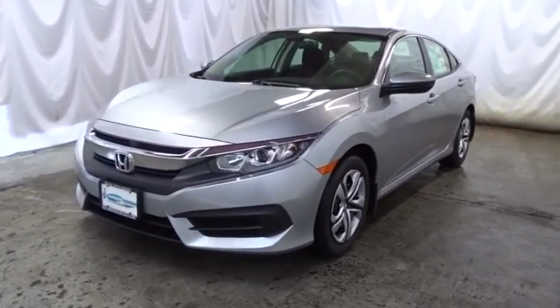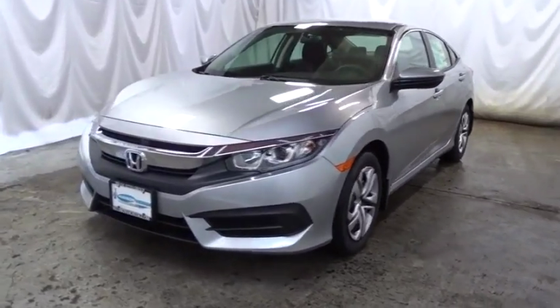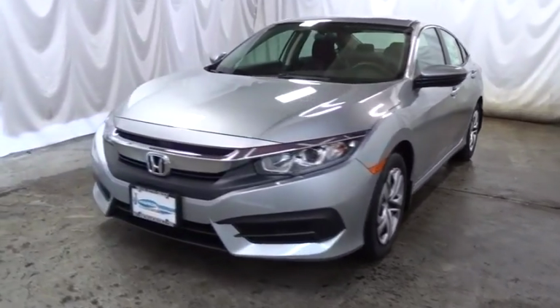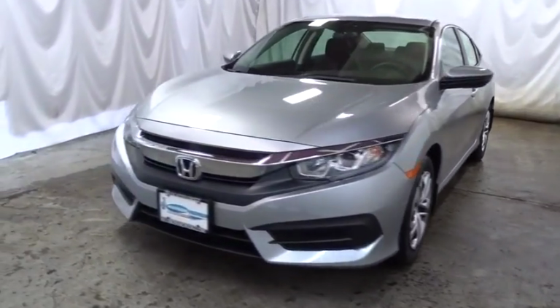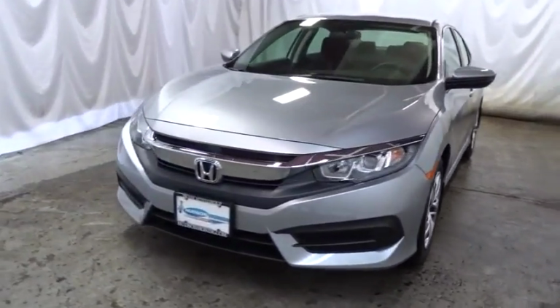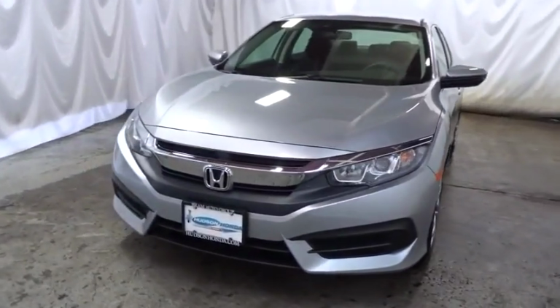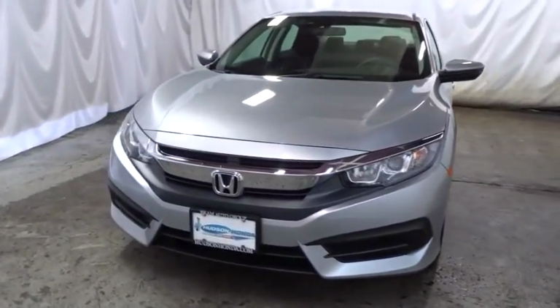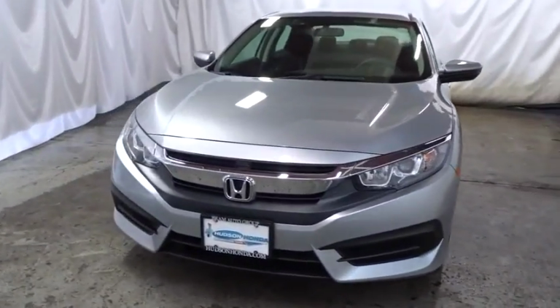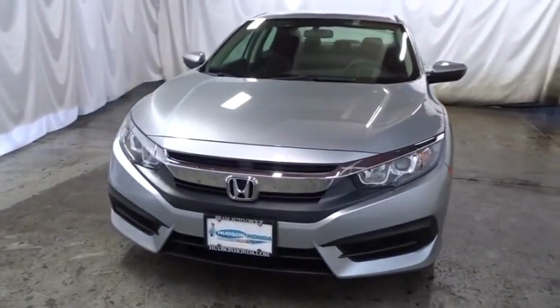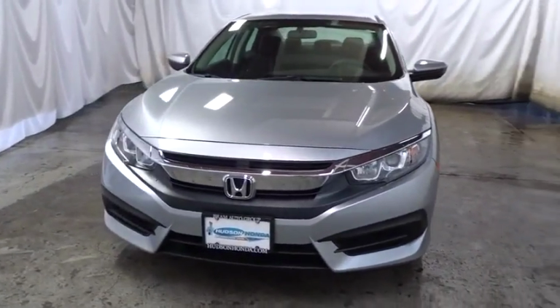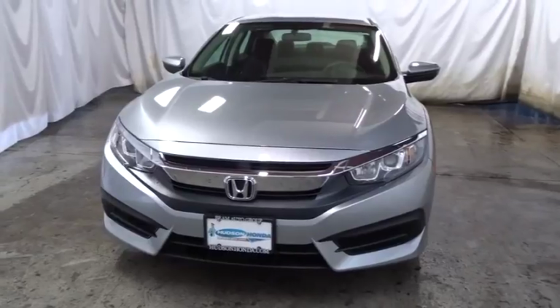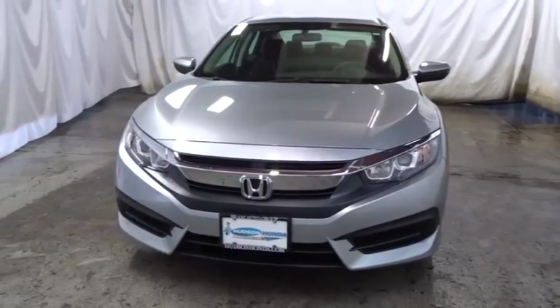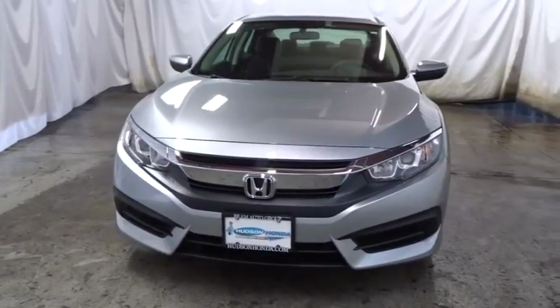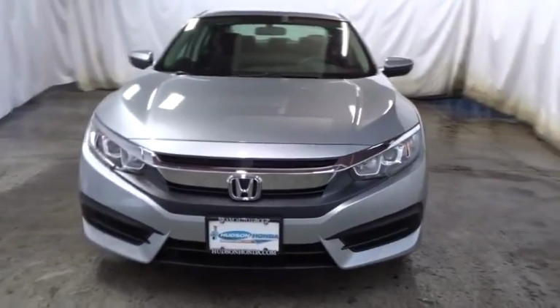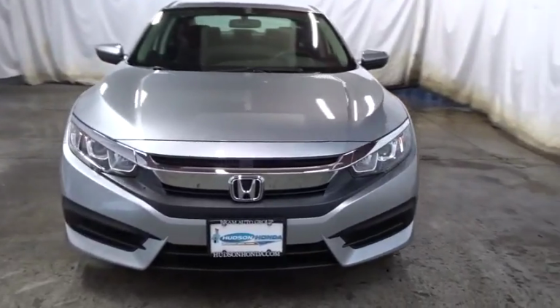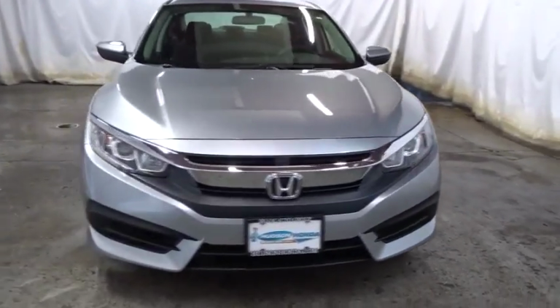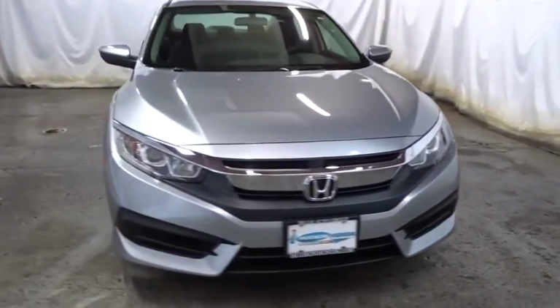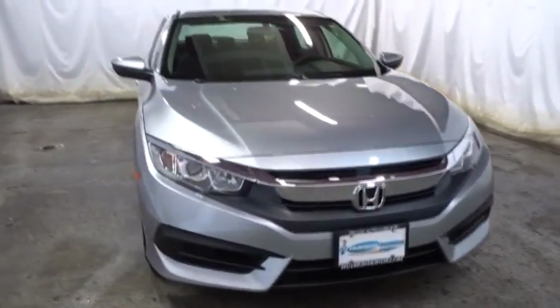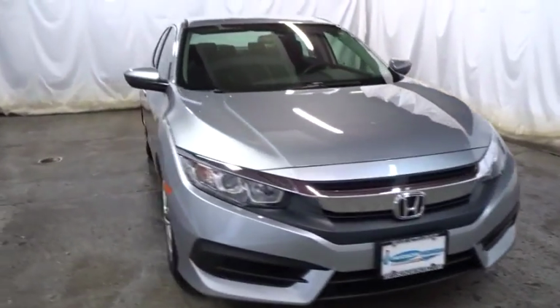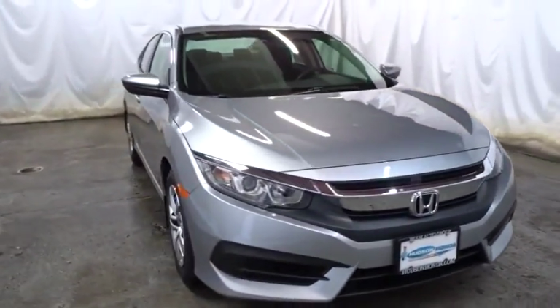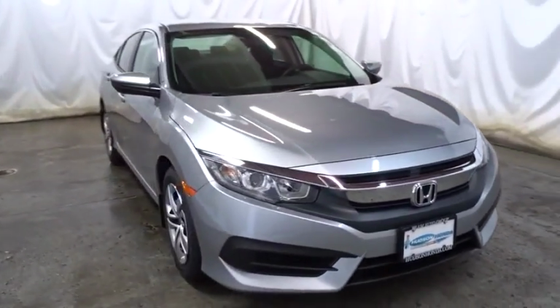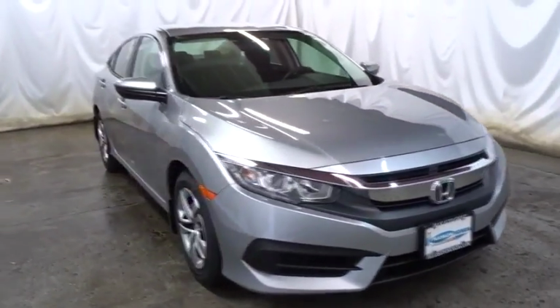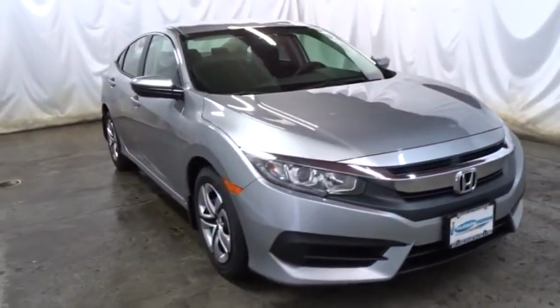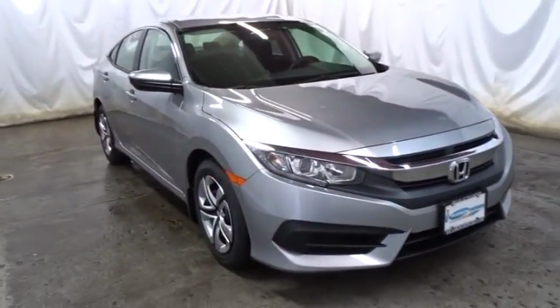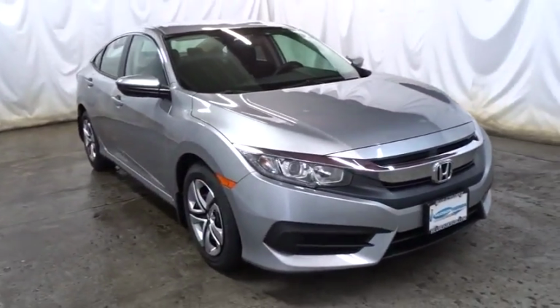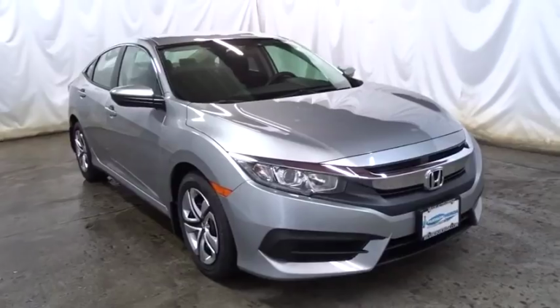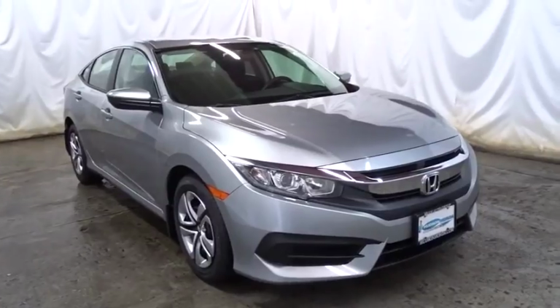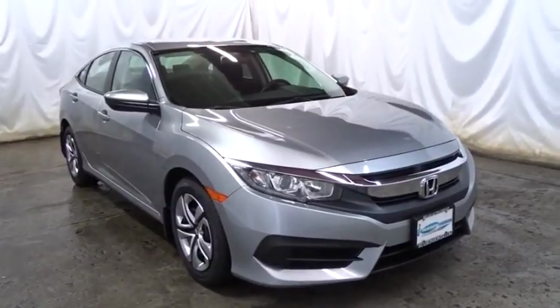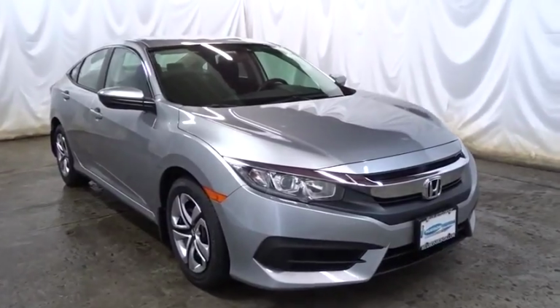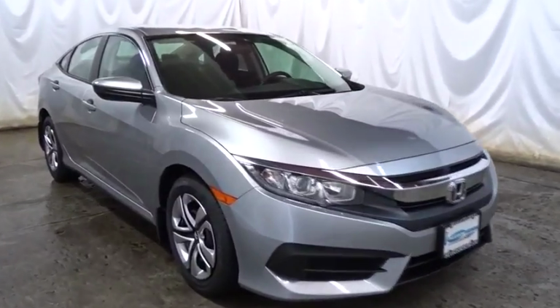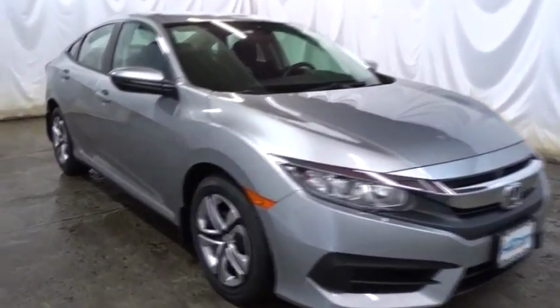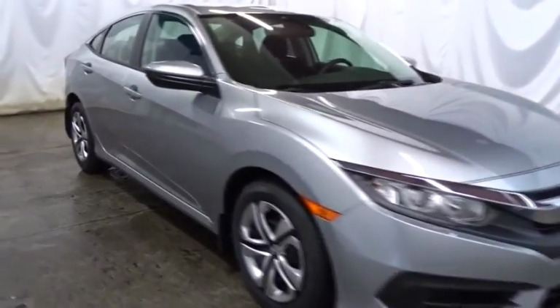This vehicle has less than 100 miles. Here are some of this vehicle's great options: keyless entry, backup camera, Bluetooth, front wheel drive, outside temperature gauge.